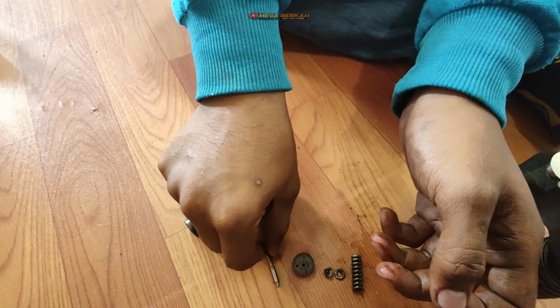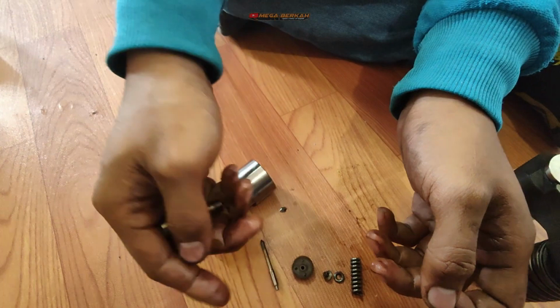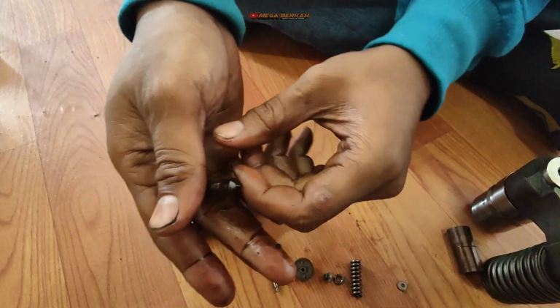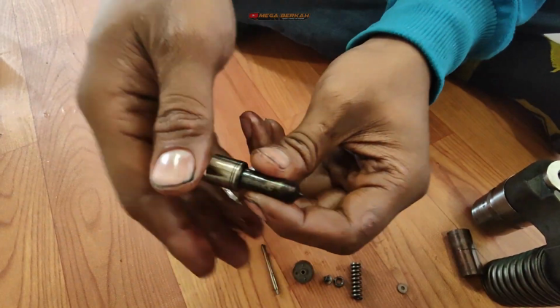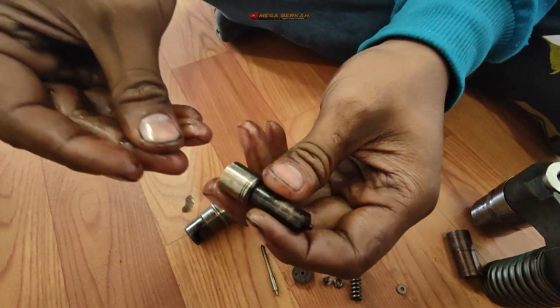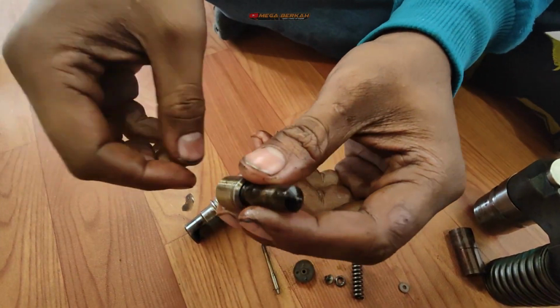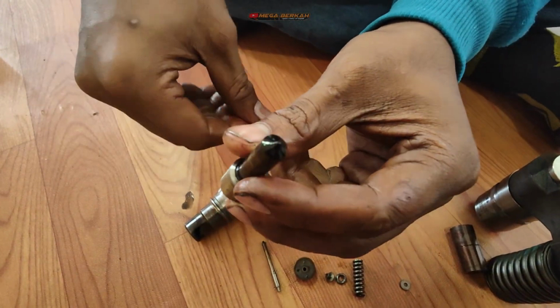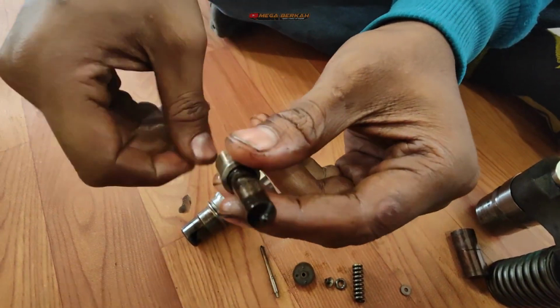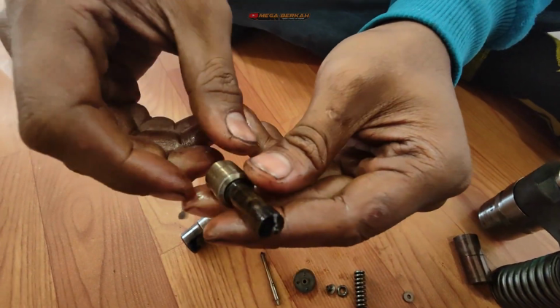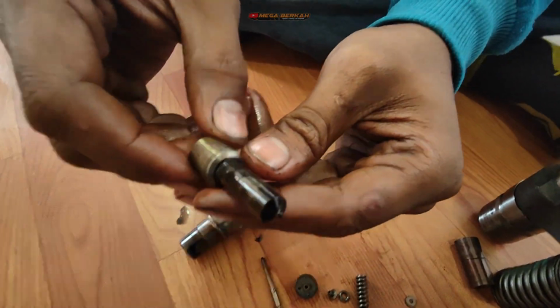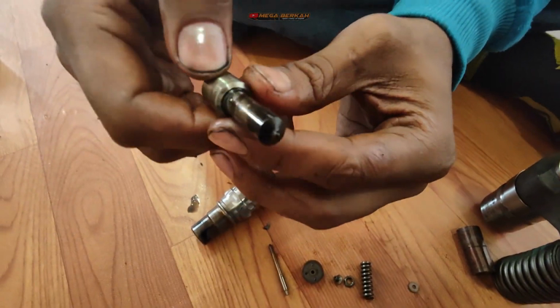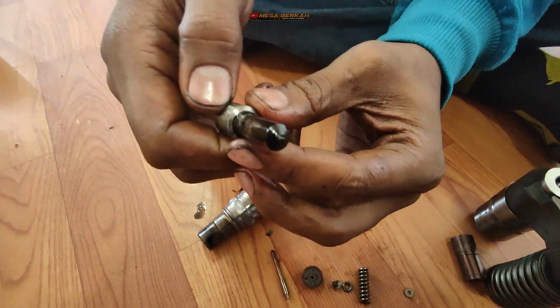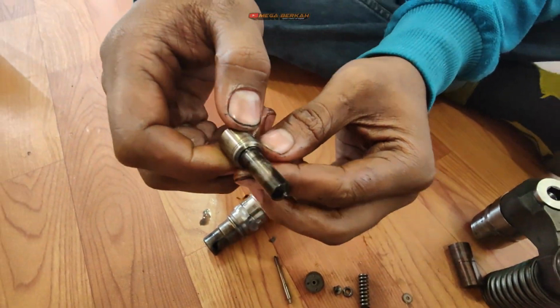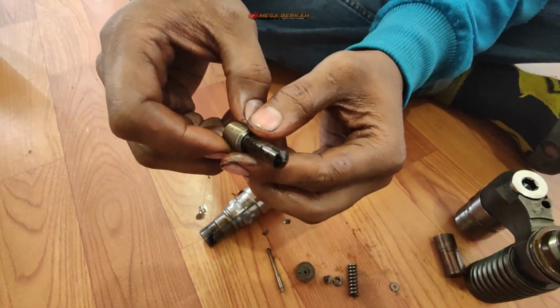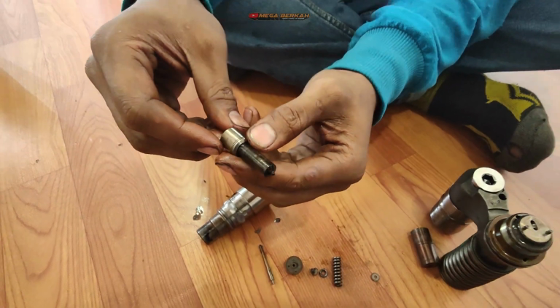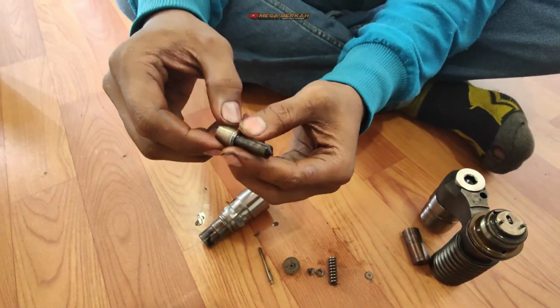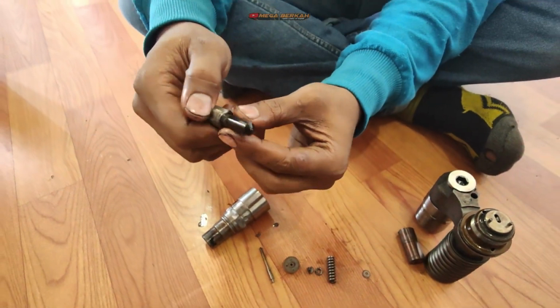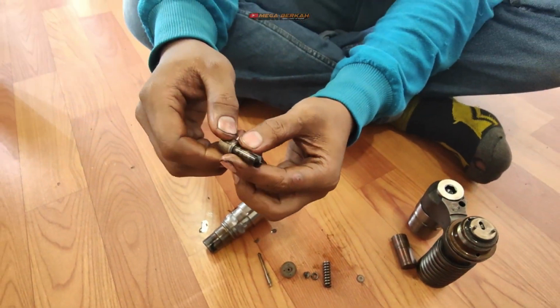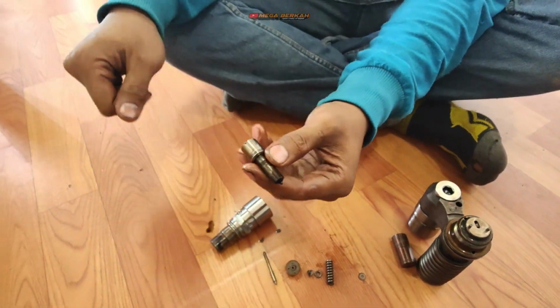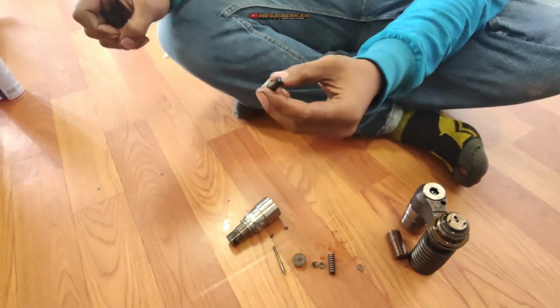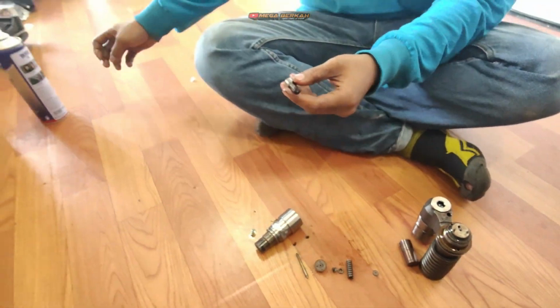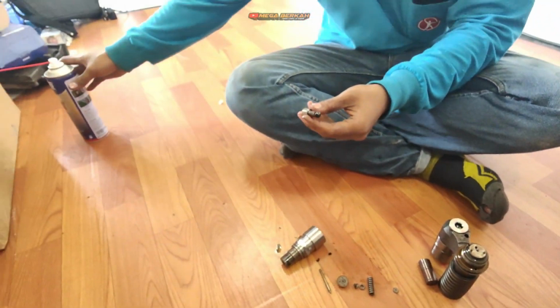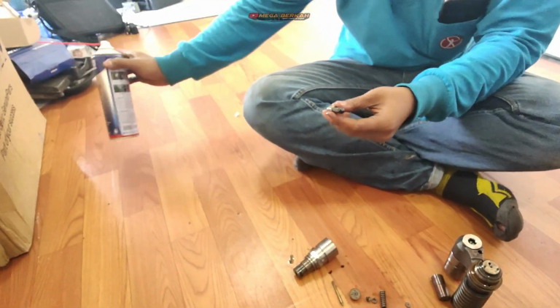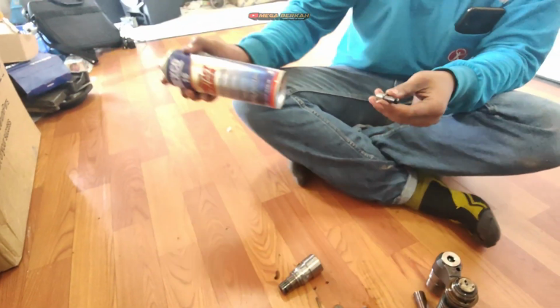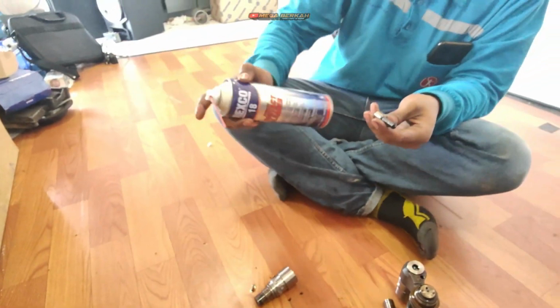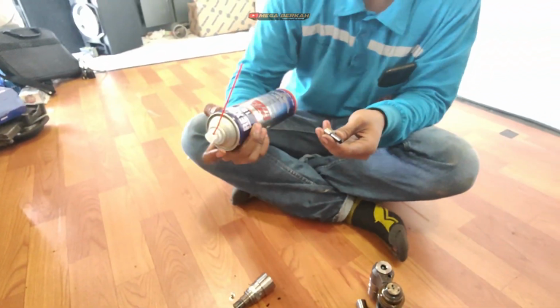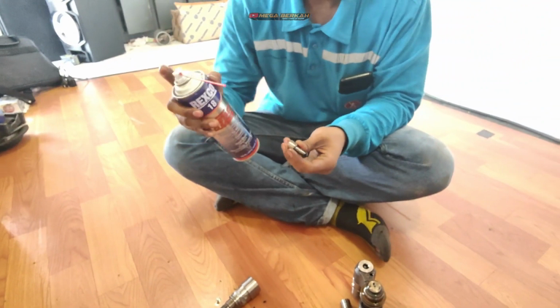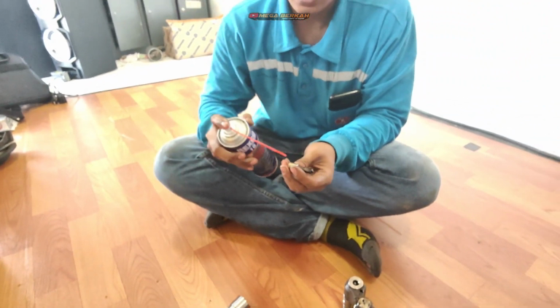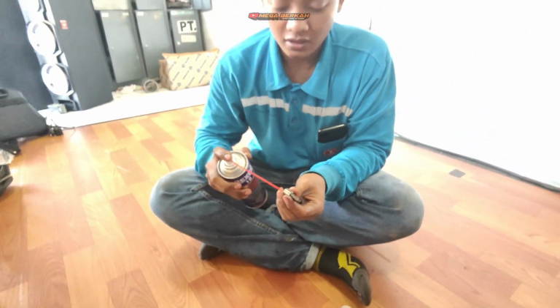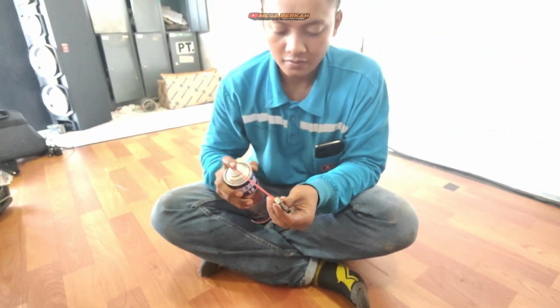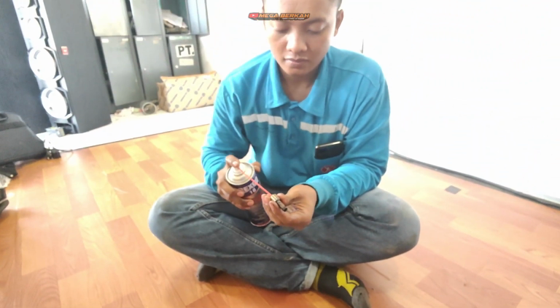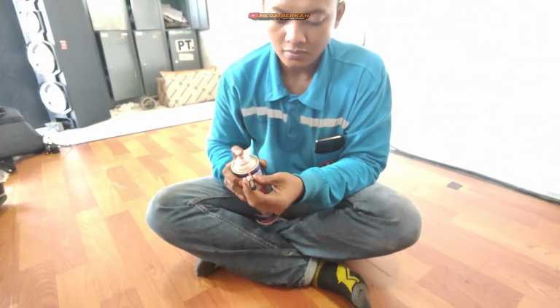Kemudian kita akan mengecek pada bagian nozzle. Kita akan tes nozzle dengan menggunakan CRC atau contact cleaner. Coba kita tes.